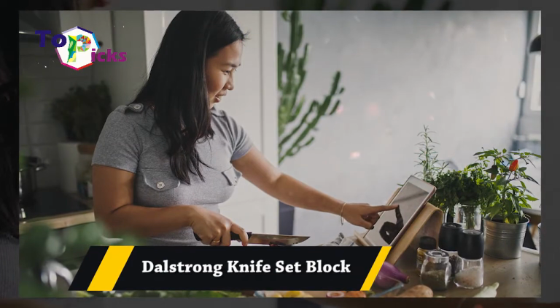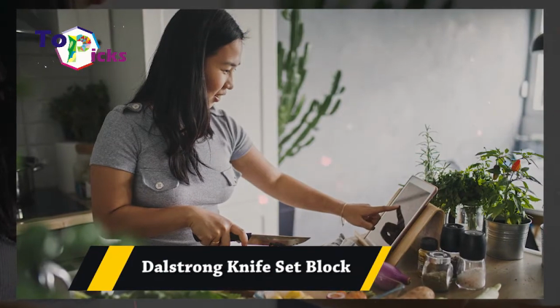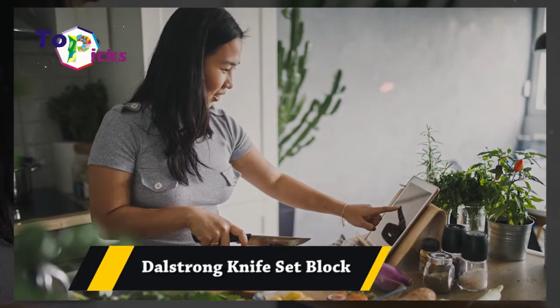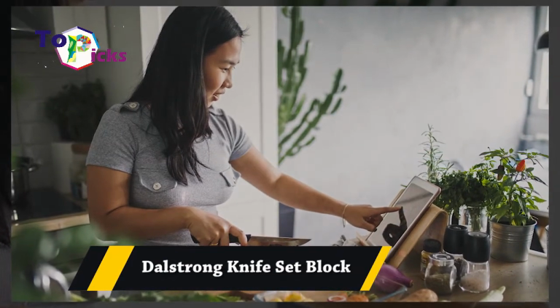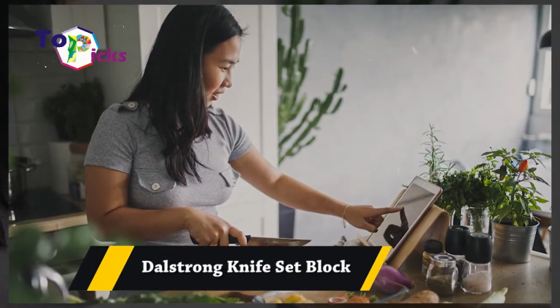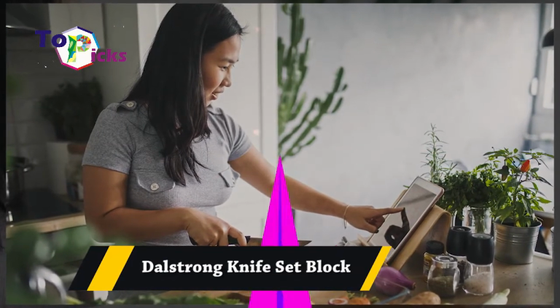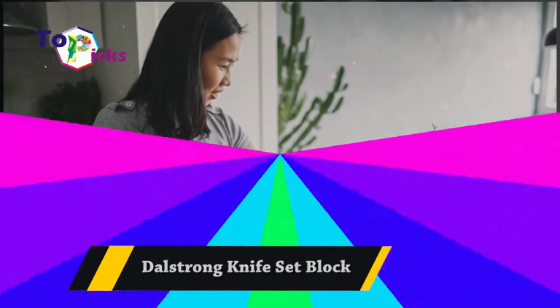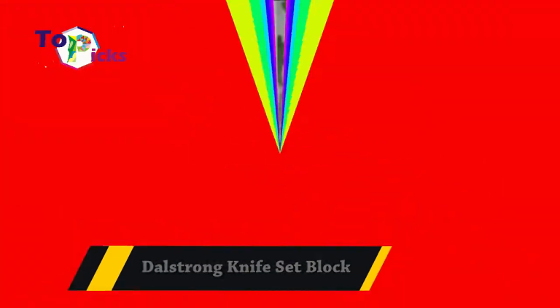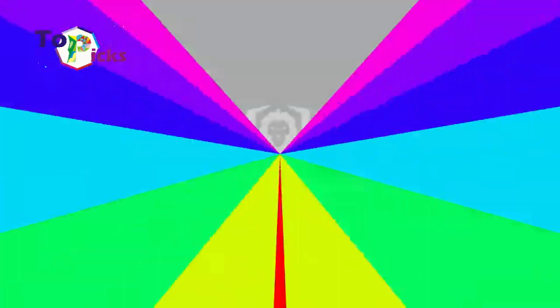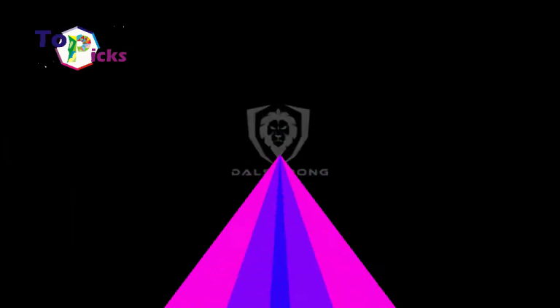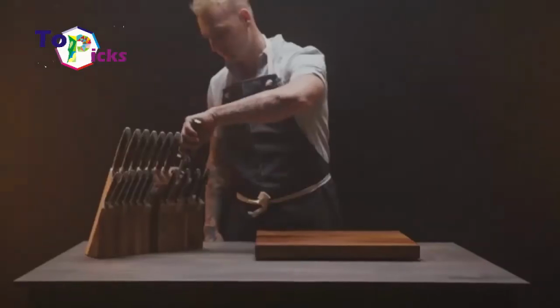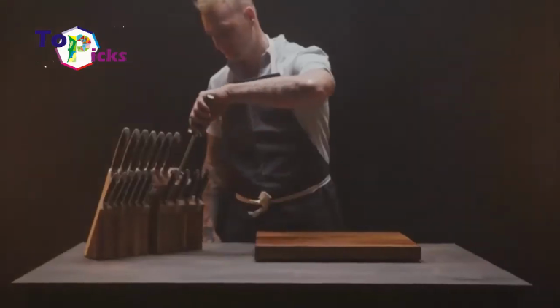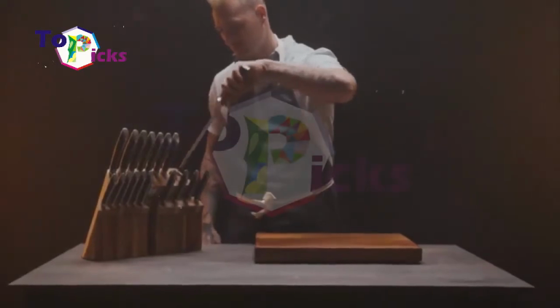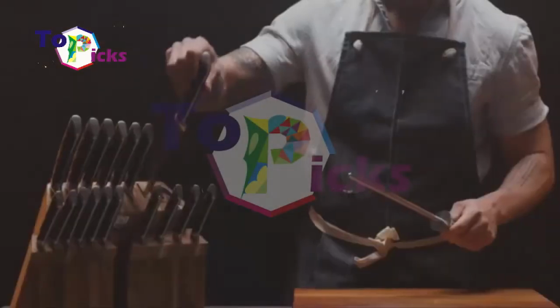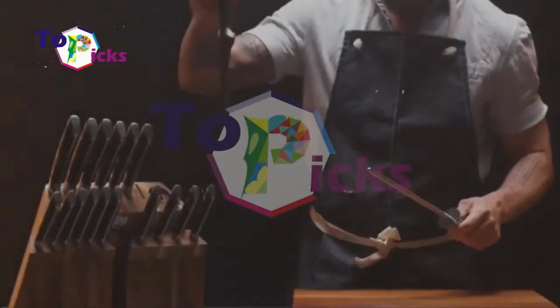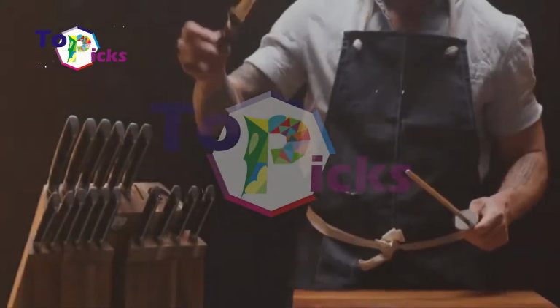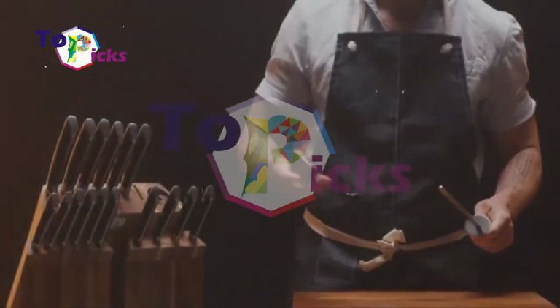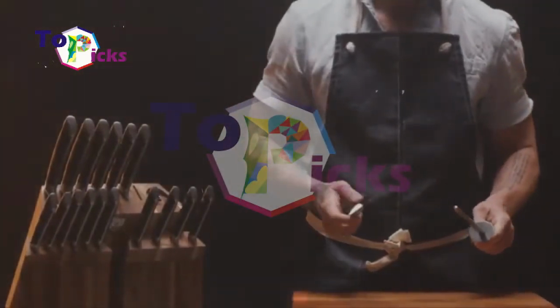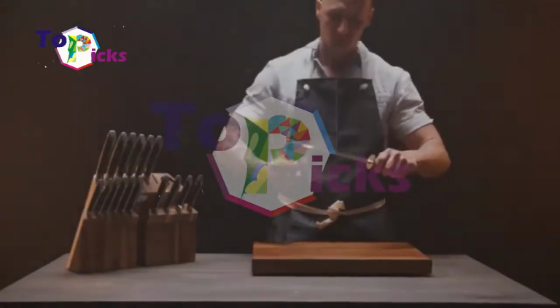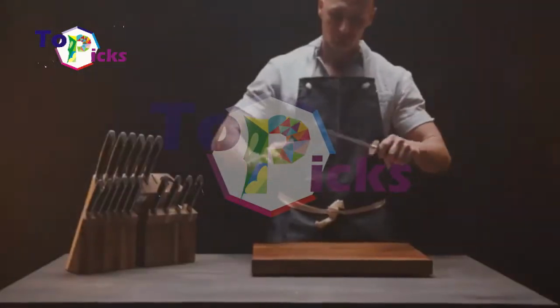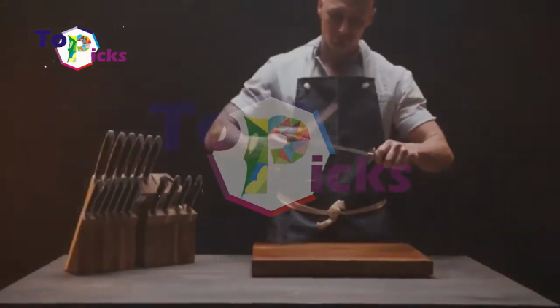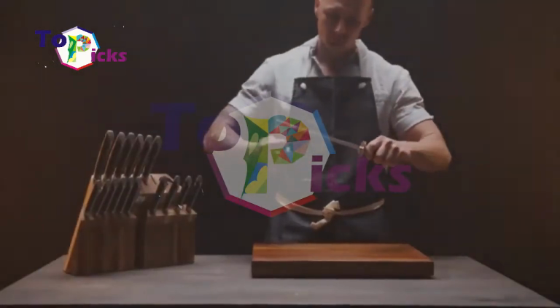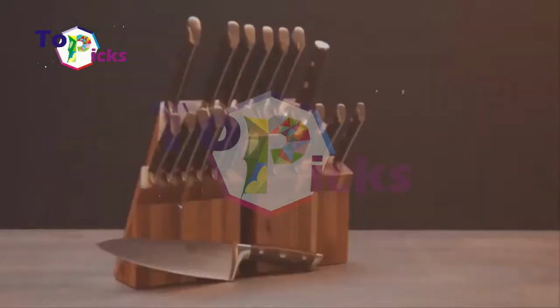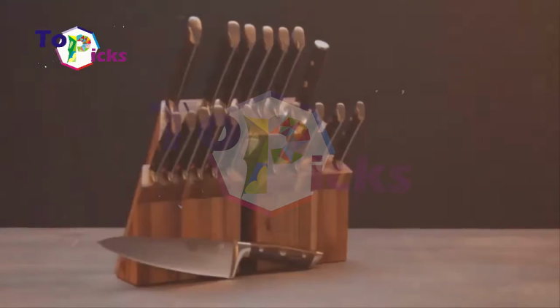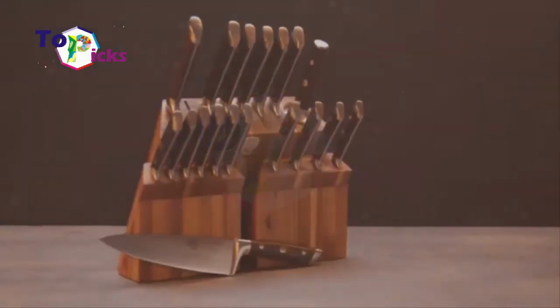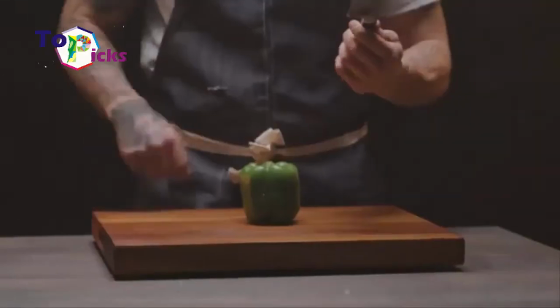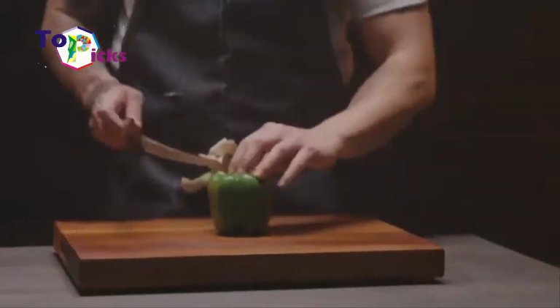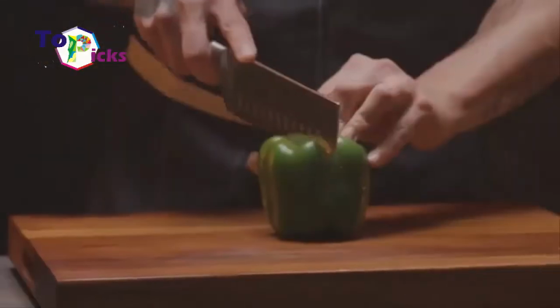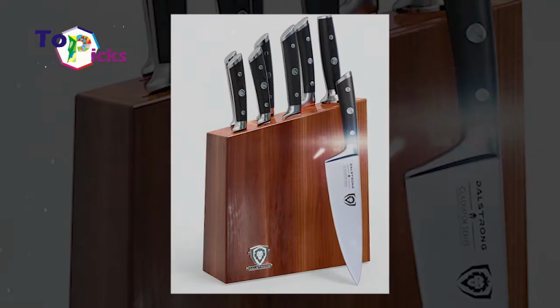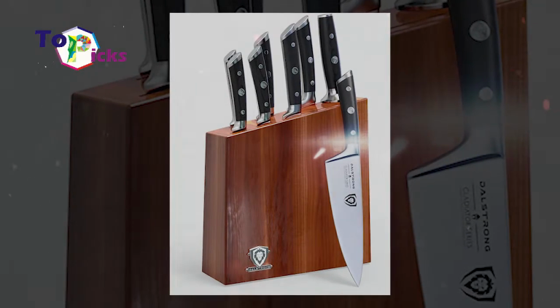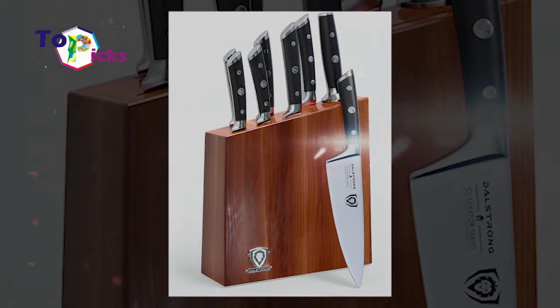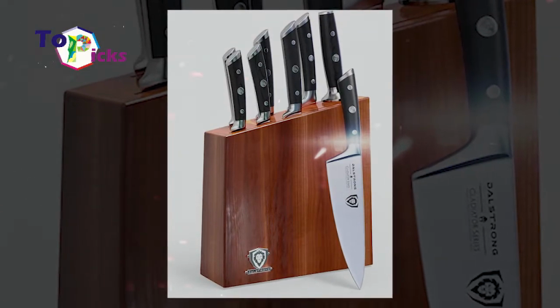Even though this John Strong knife side block might be expensive for some people, it just comes with good quality. The brand claims that this knife side block can last for quite a long time.